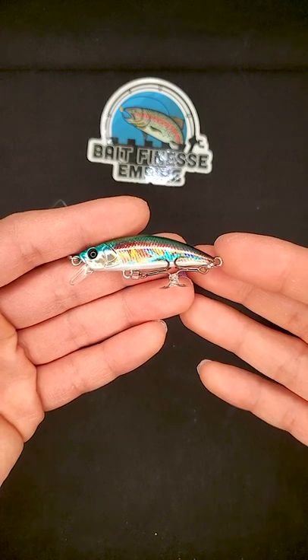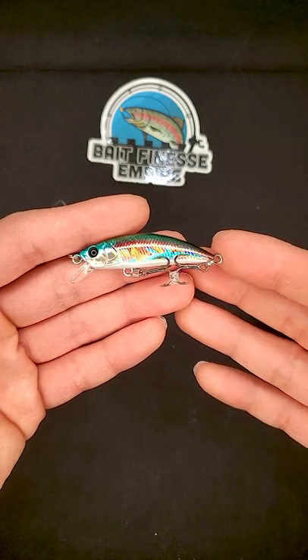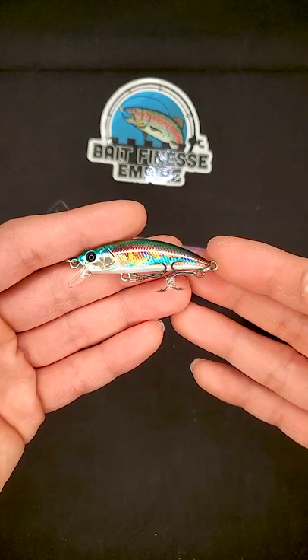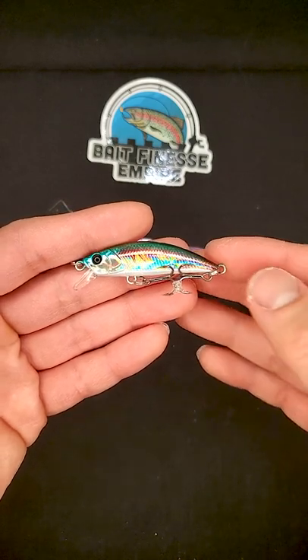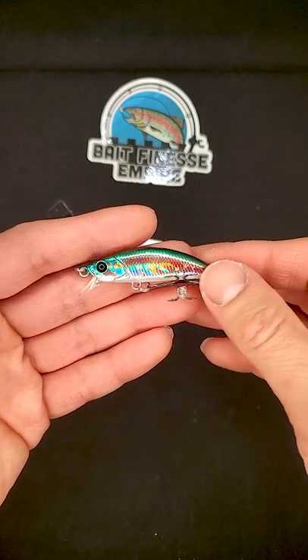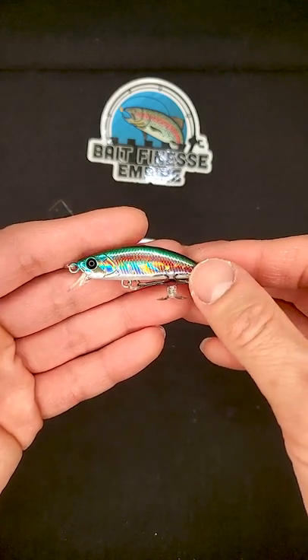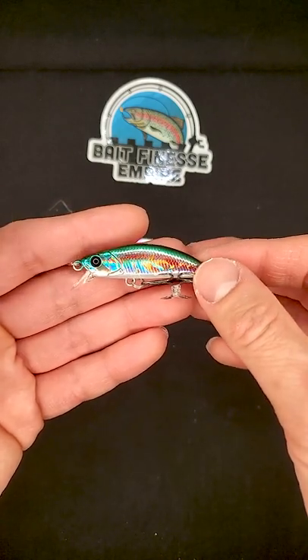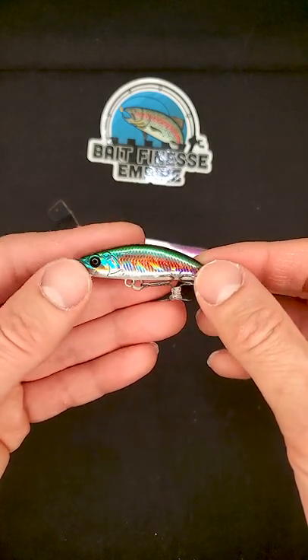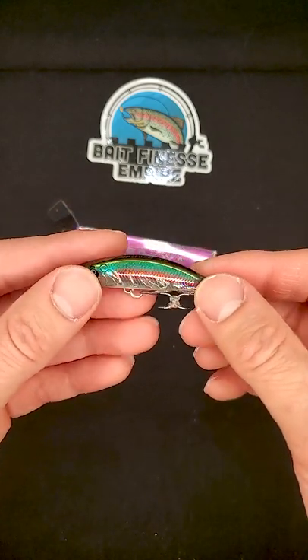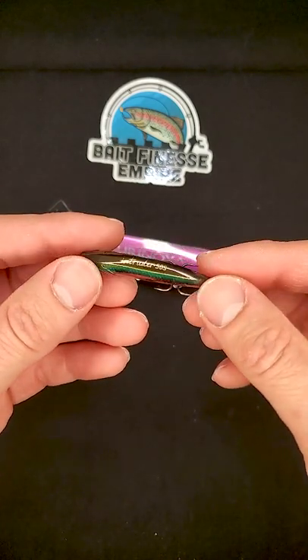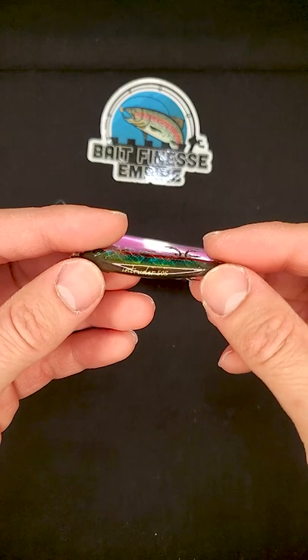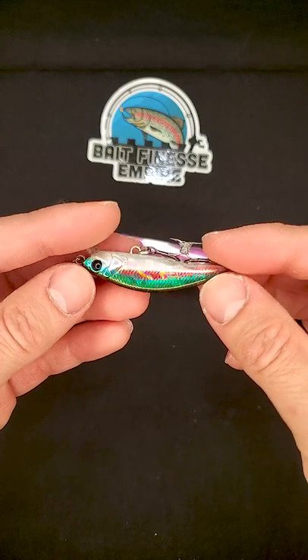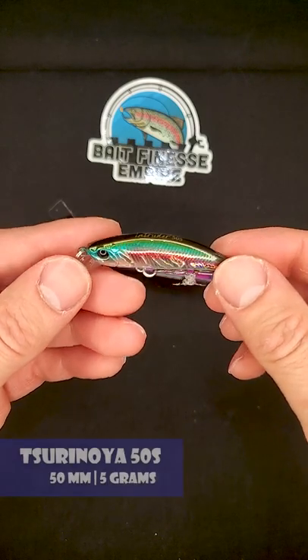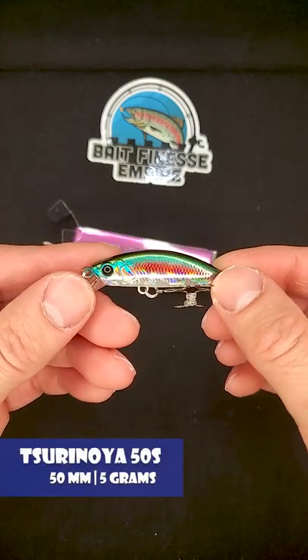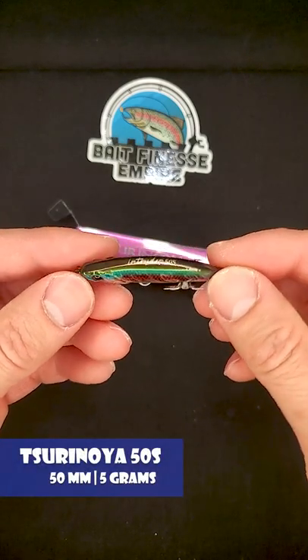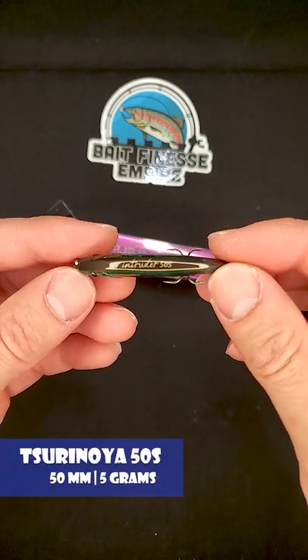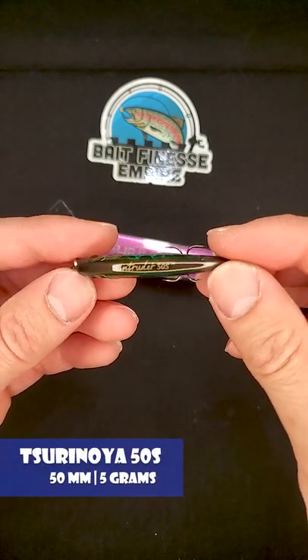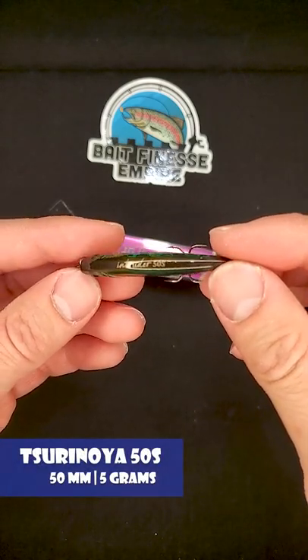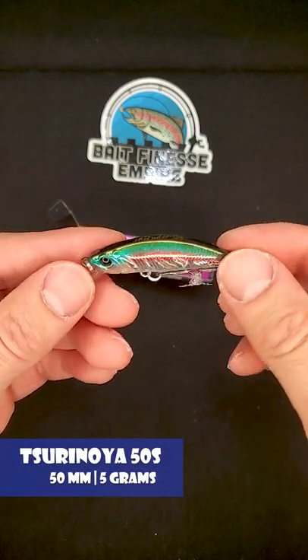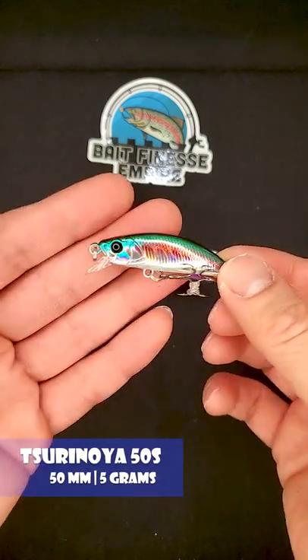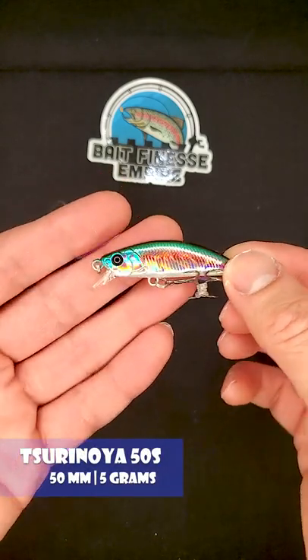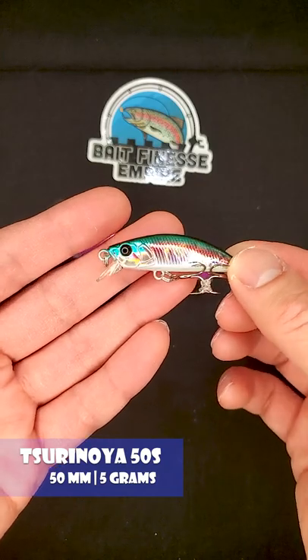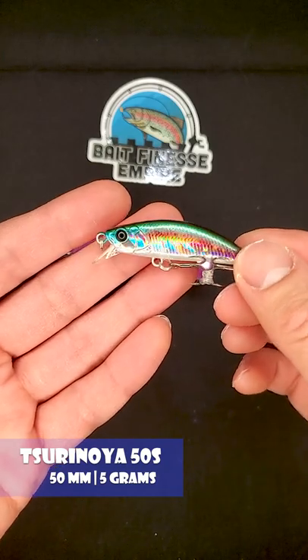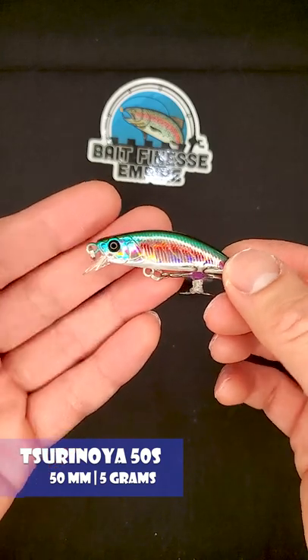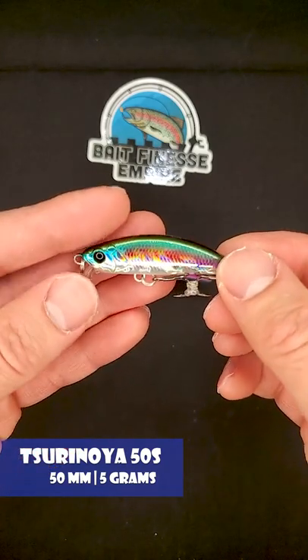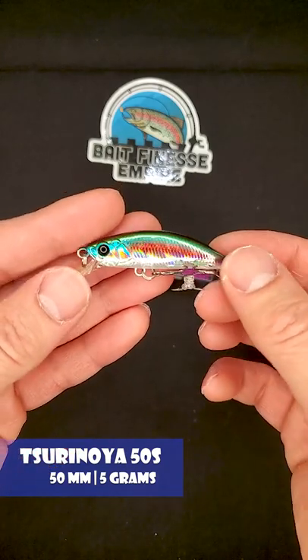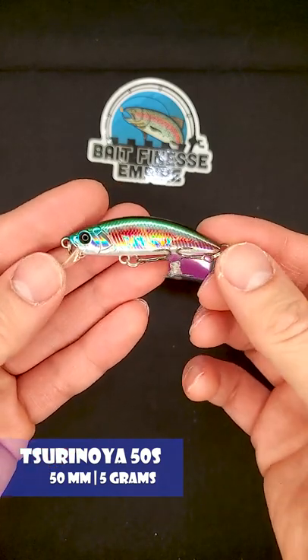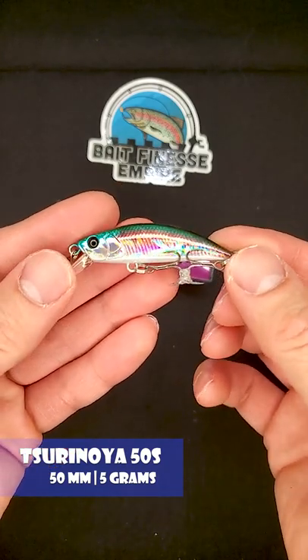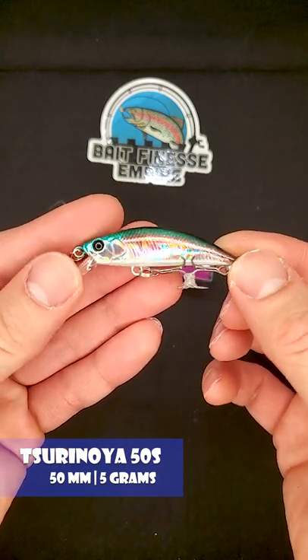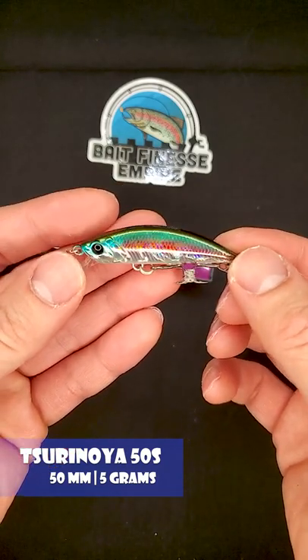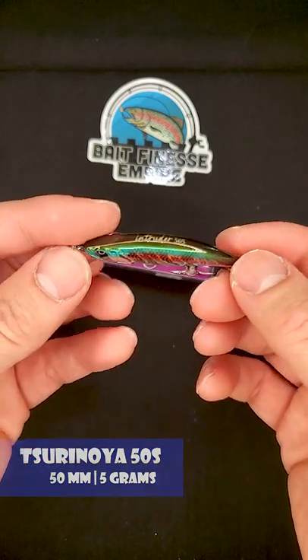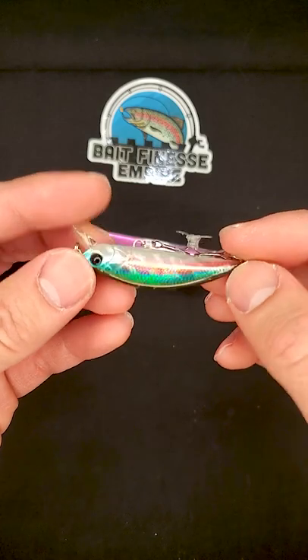Alright folks, trout season is around the corner and I am stocking up on some jerkbaits. This one here is some Soyanoia. This is the Intruder 50s sinking jerkbait, weighs 5 grams, and as you can see it looks very similar to the Ryukis.